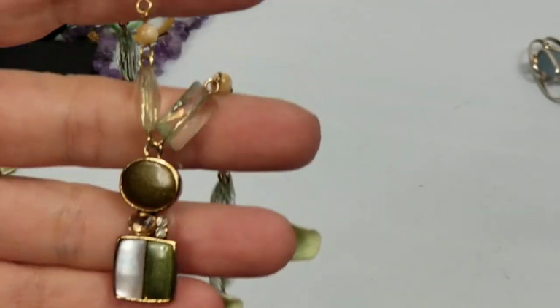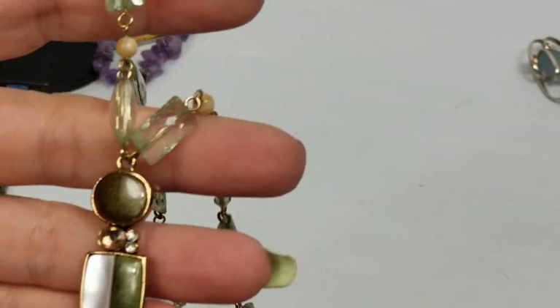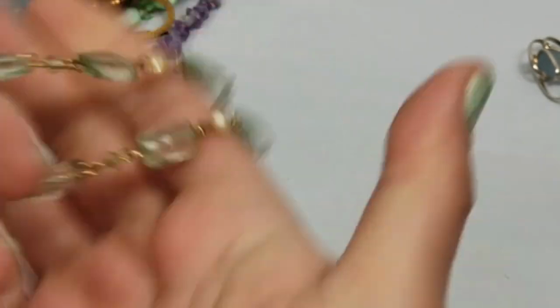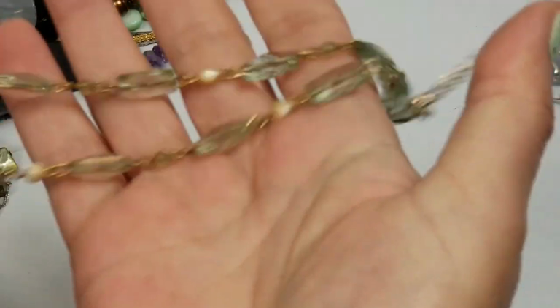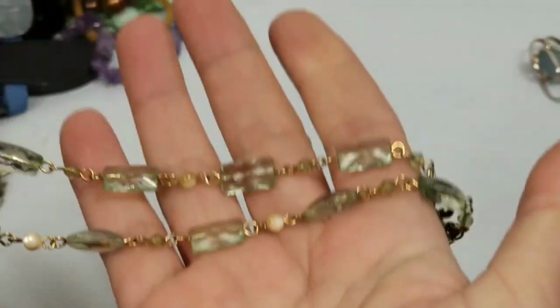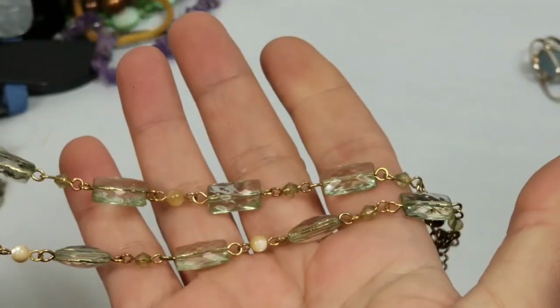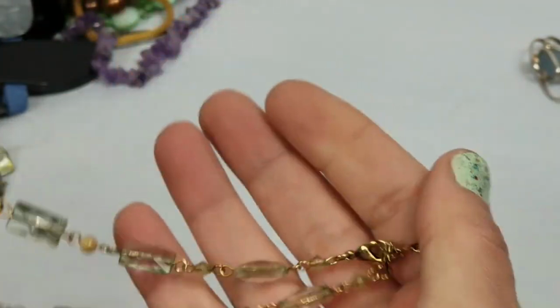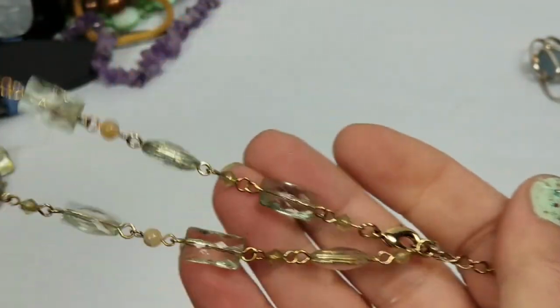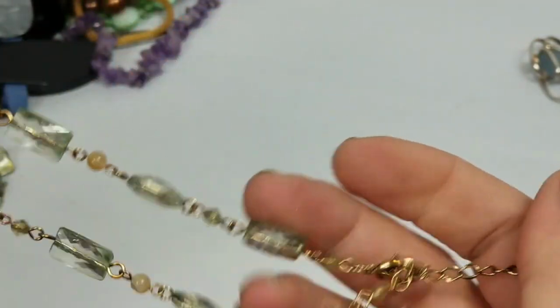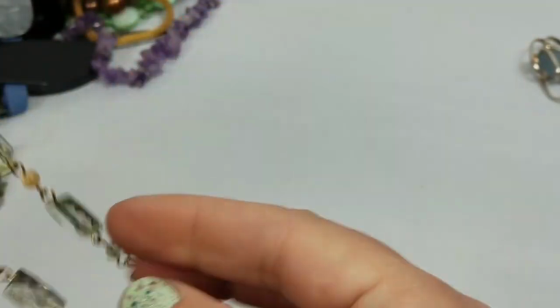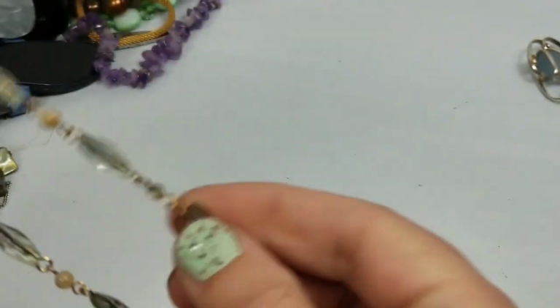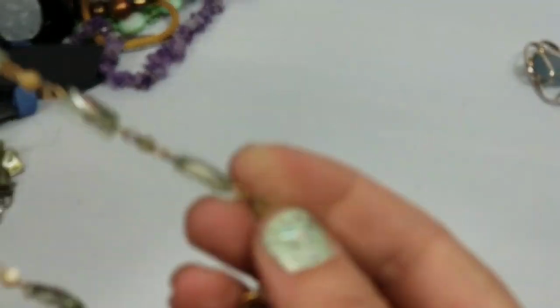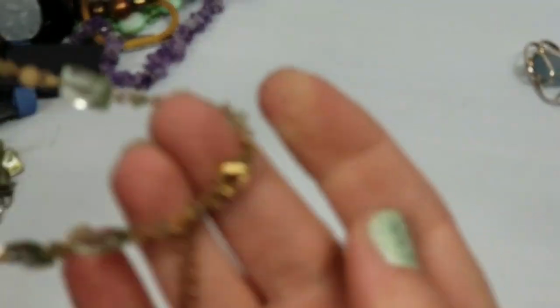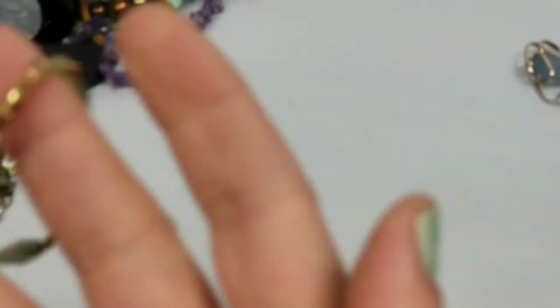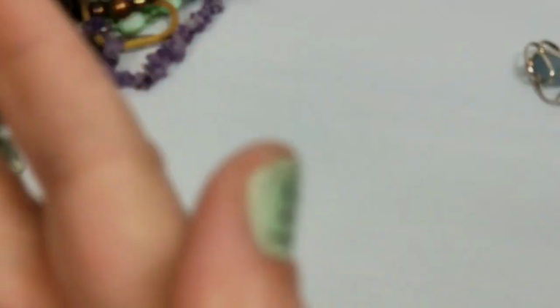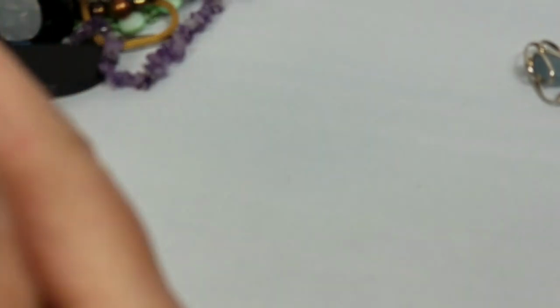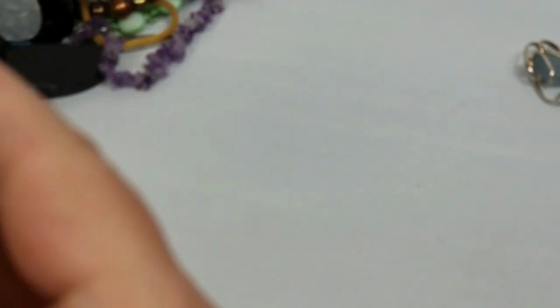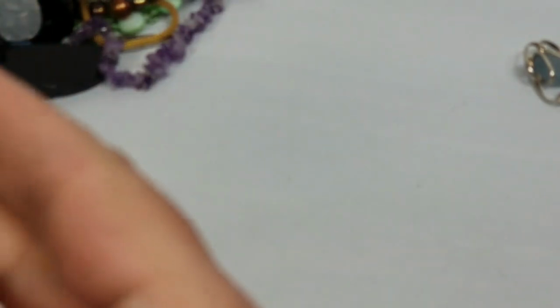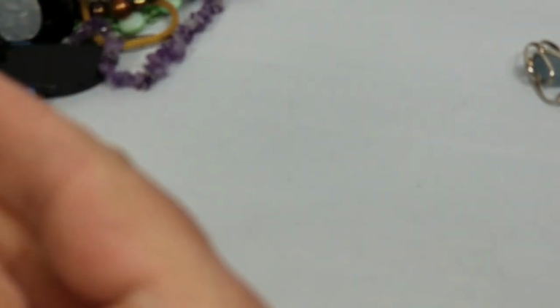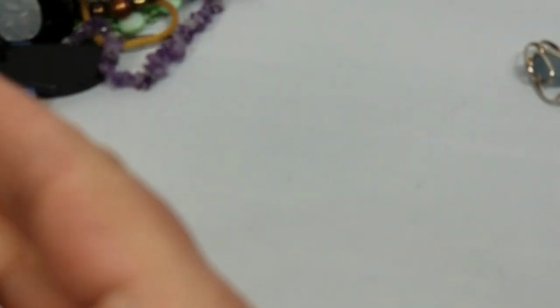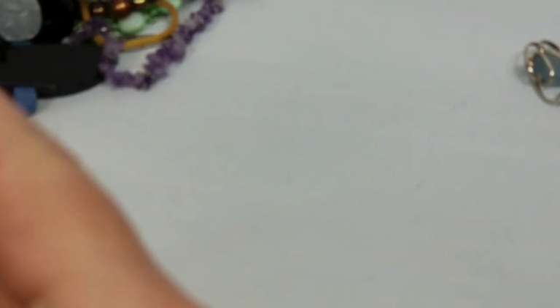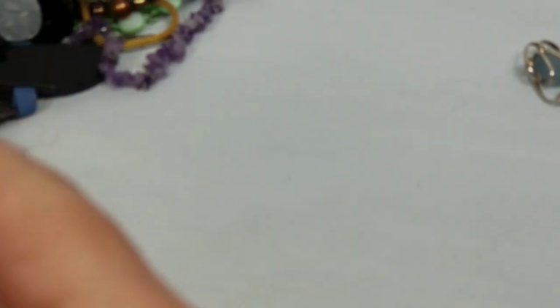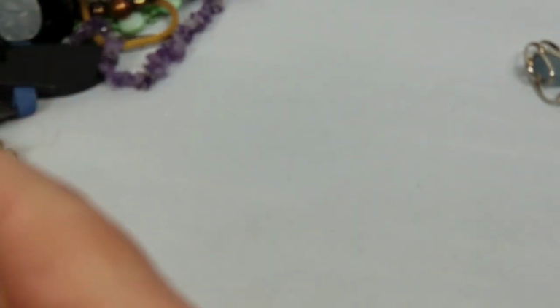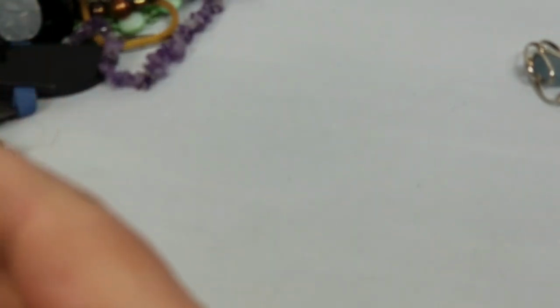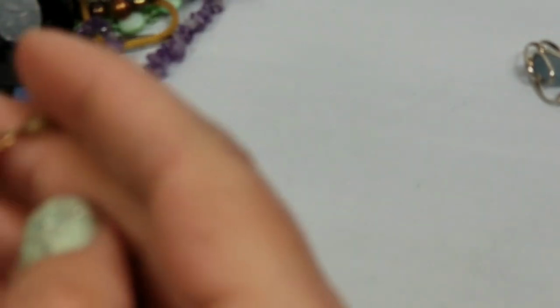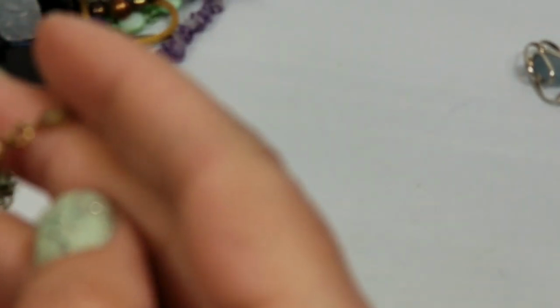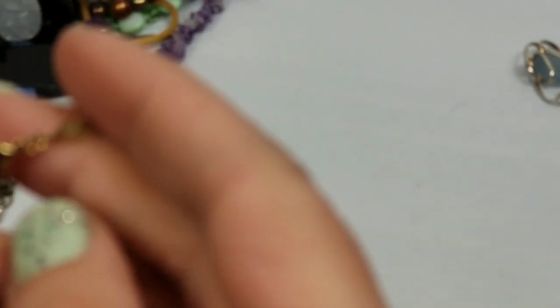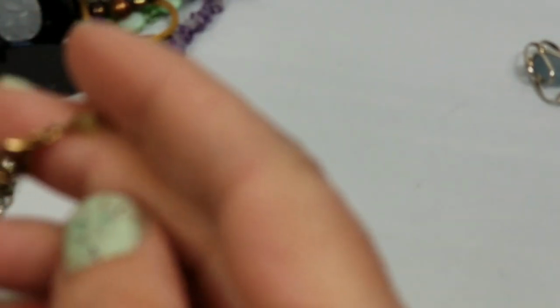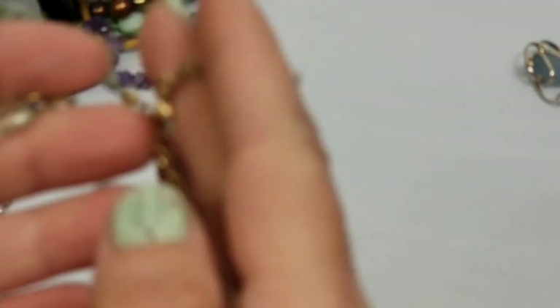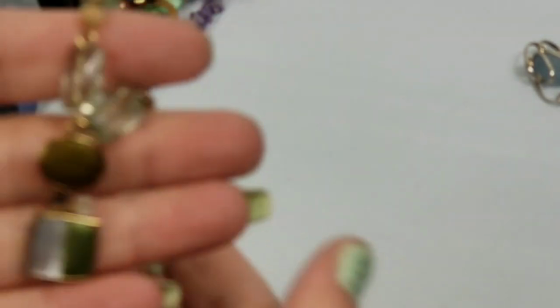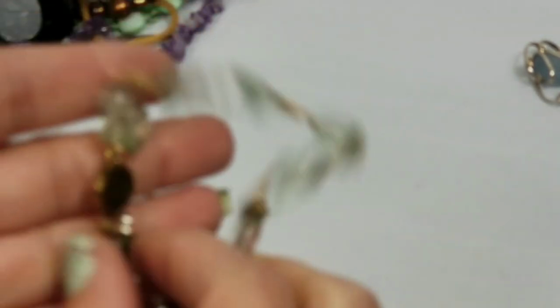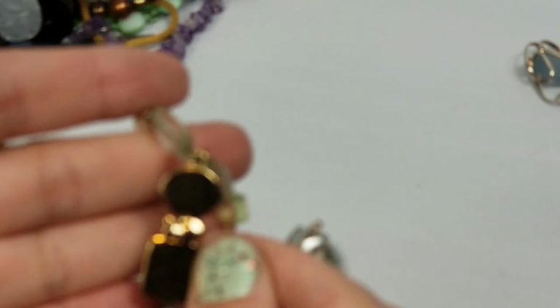That necklace is actually cute - it's not mother of pearl. It has plastic beads but it's cute. I don't see any marks but we'll give it a shot.